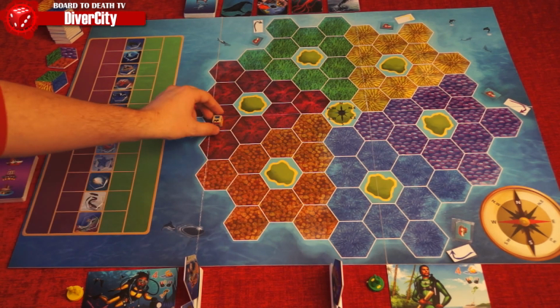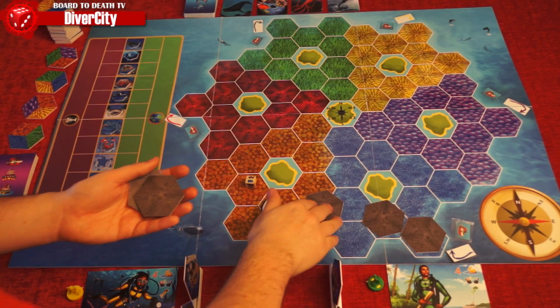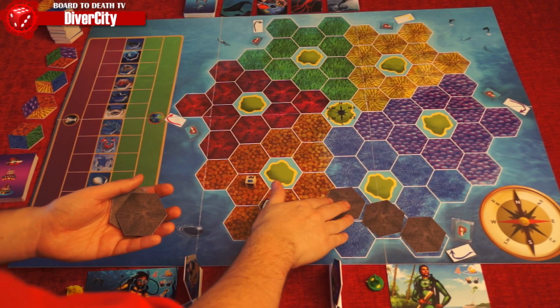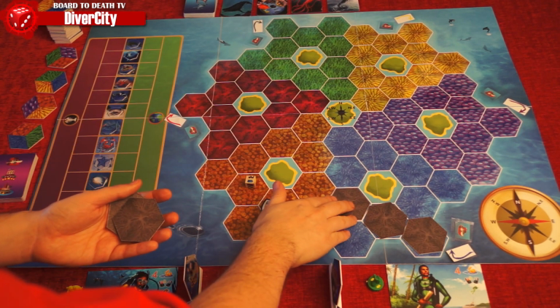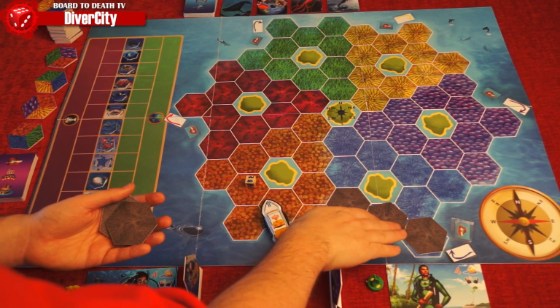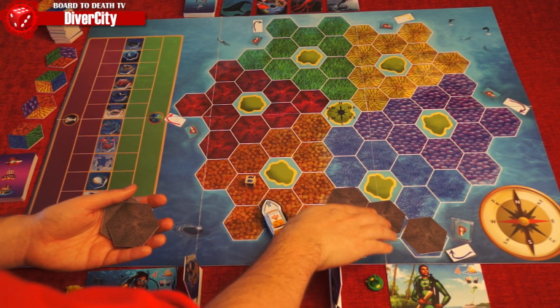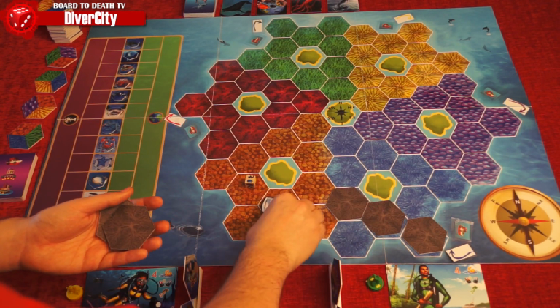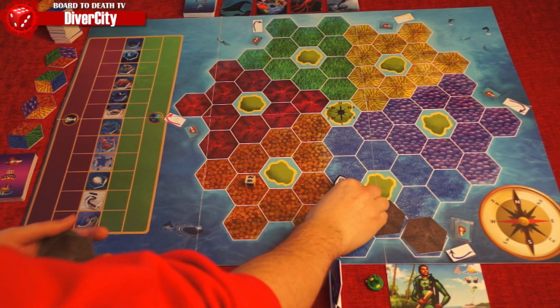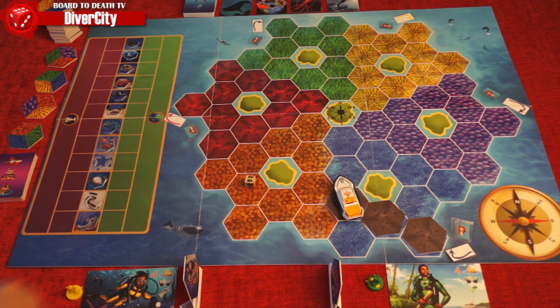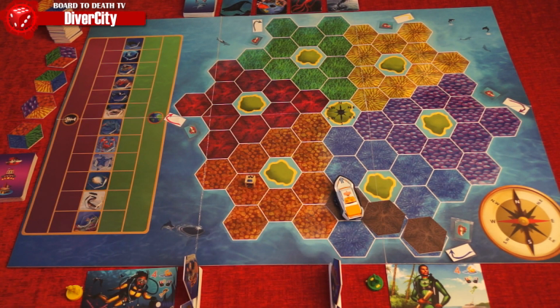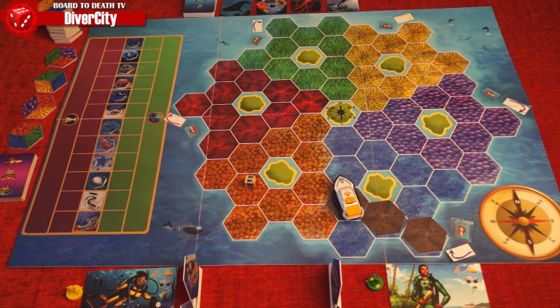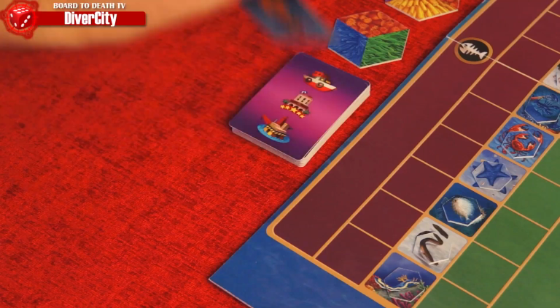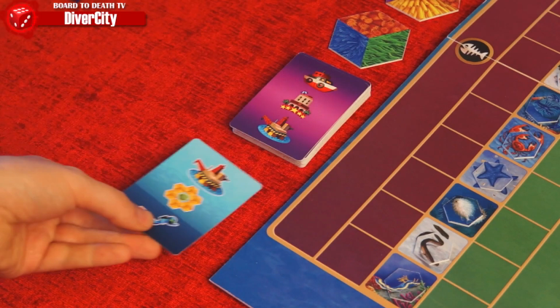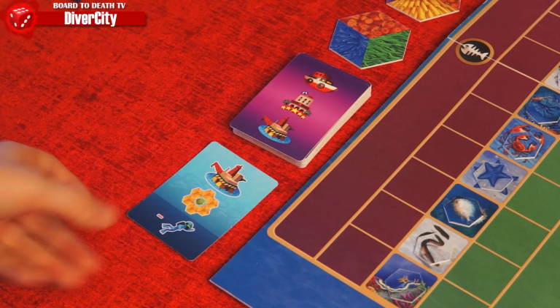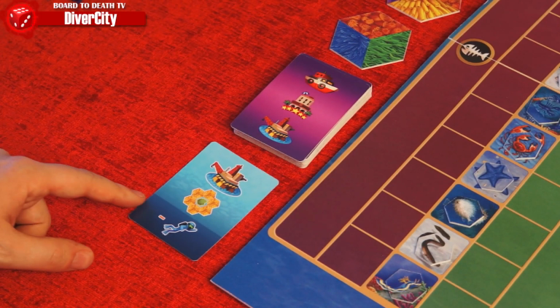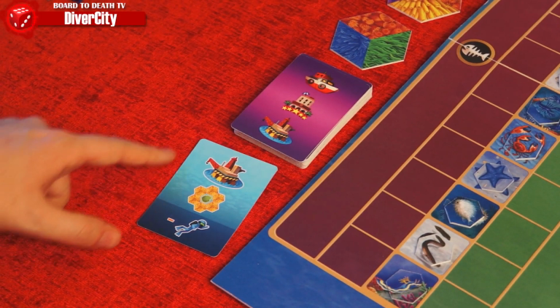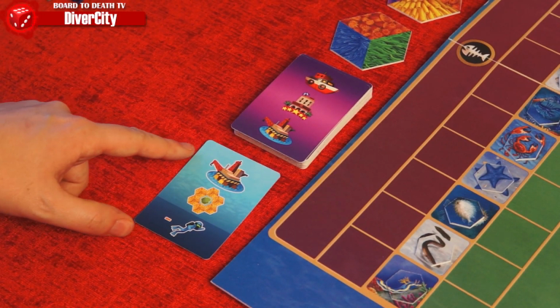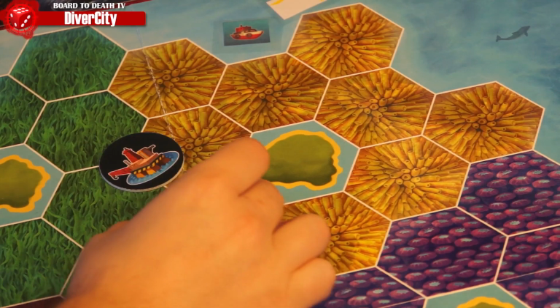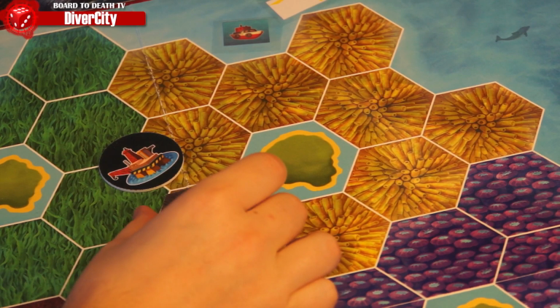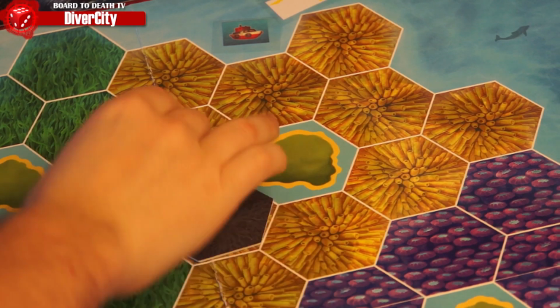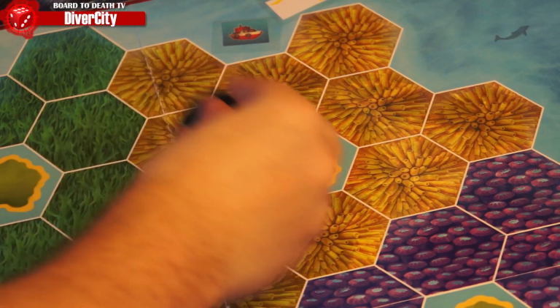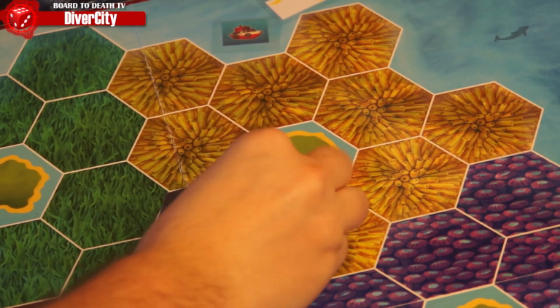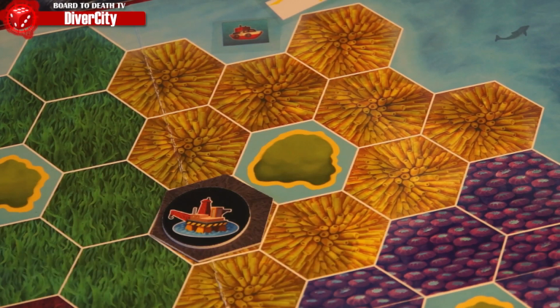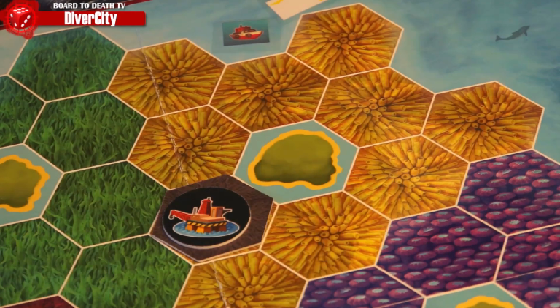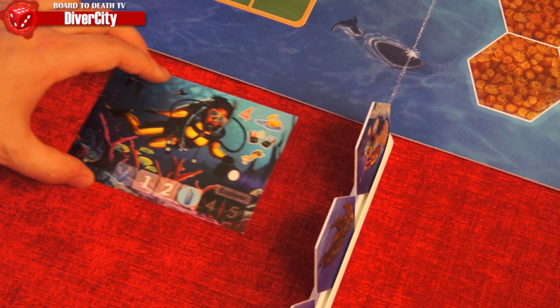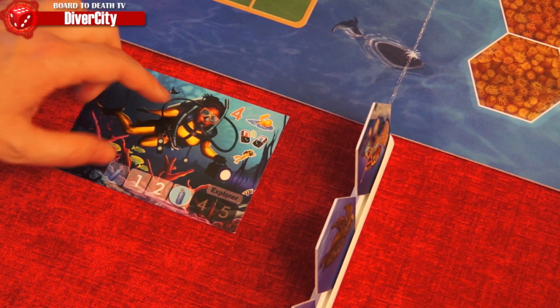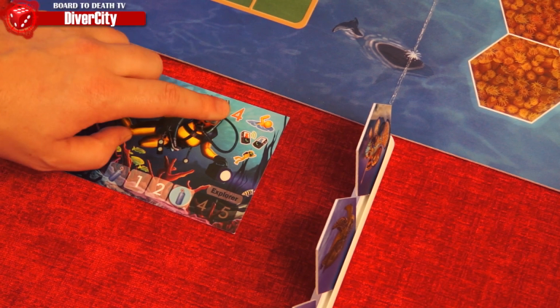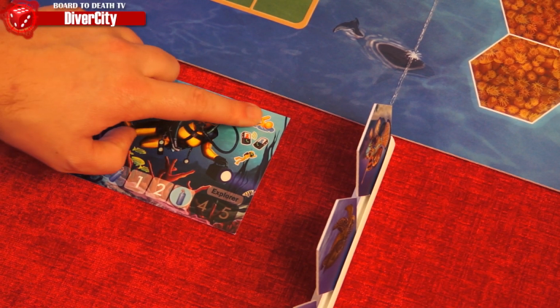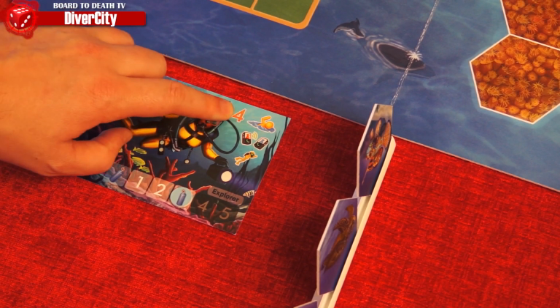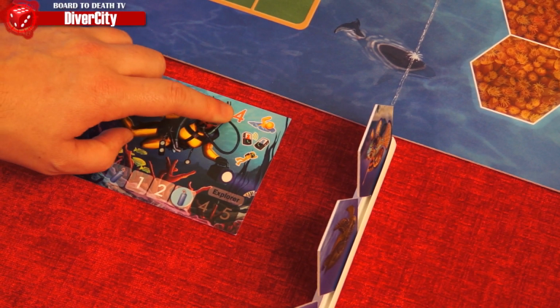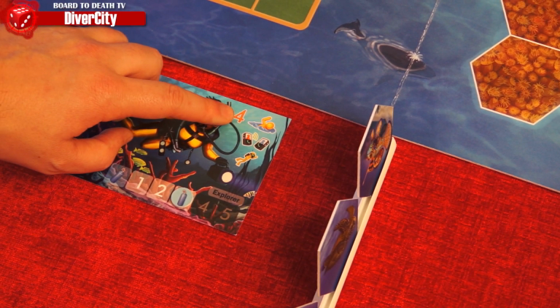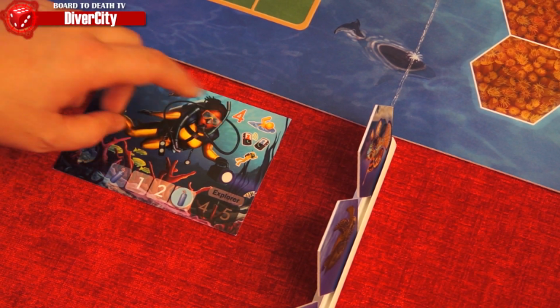Before starting the game, roll the die to move the boat, which will destroy three coral tiles right away. Then draw an industrial card and apply its consequences. Now let's jump into gameplay.